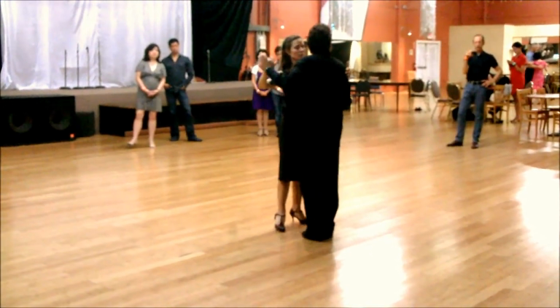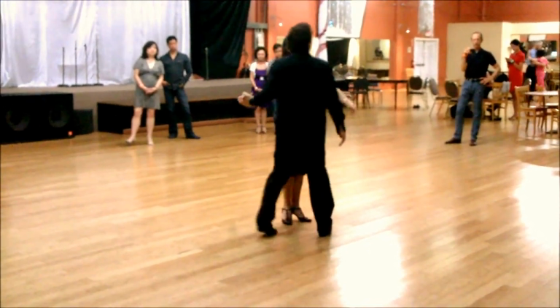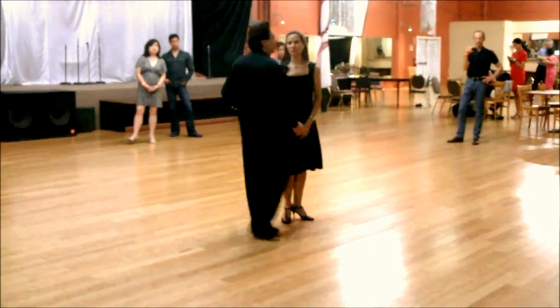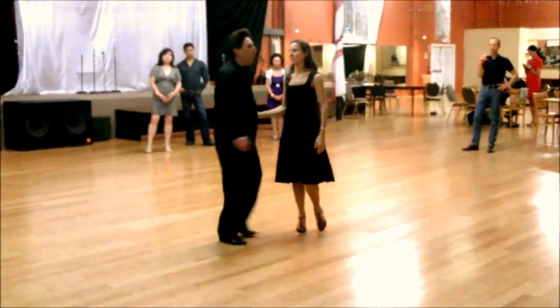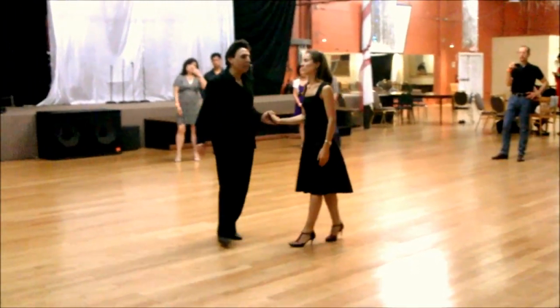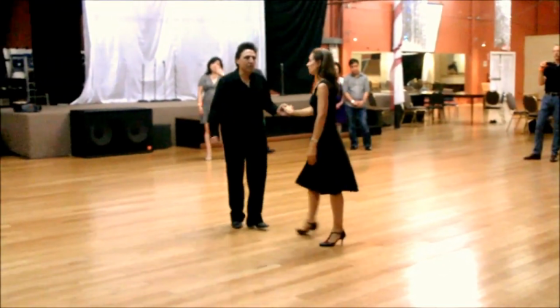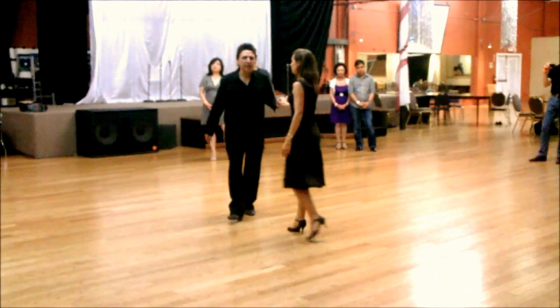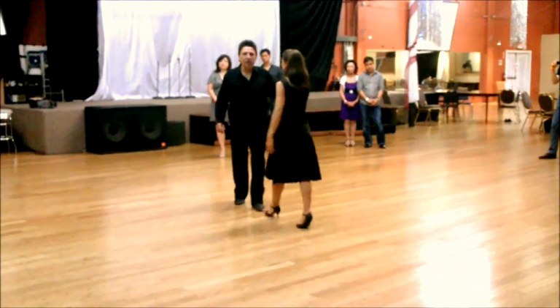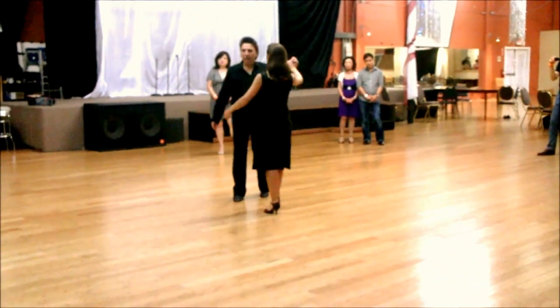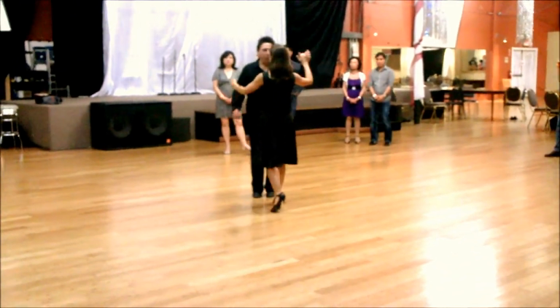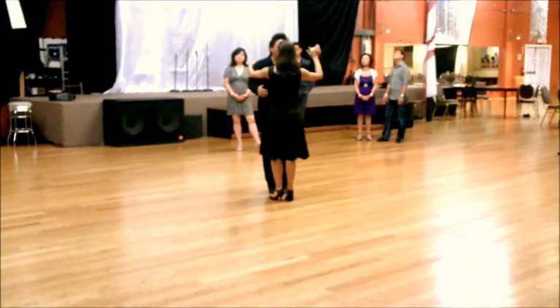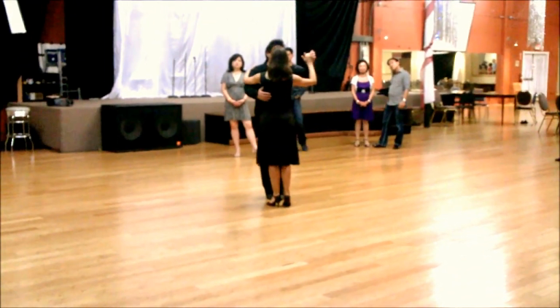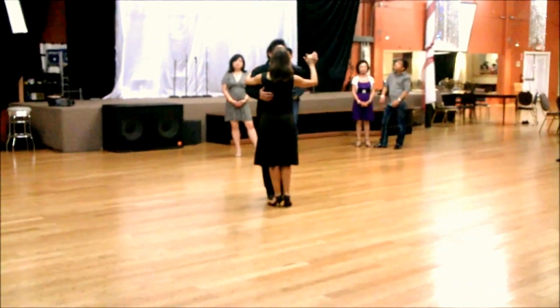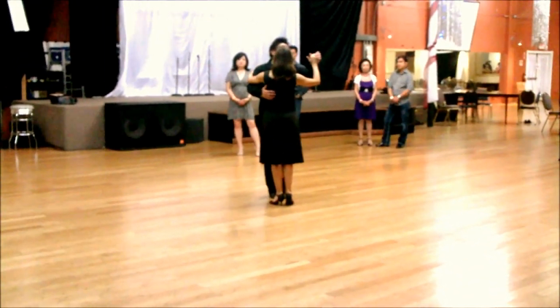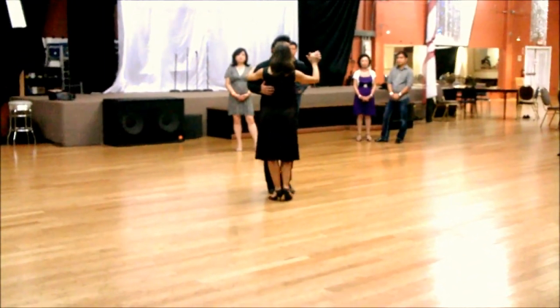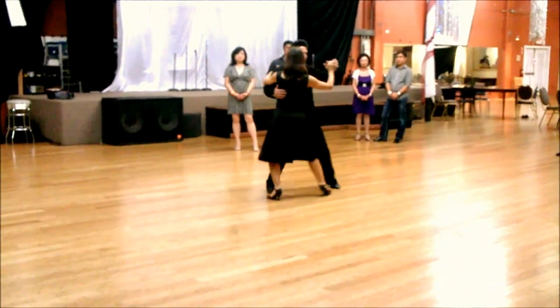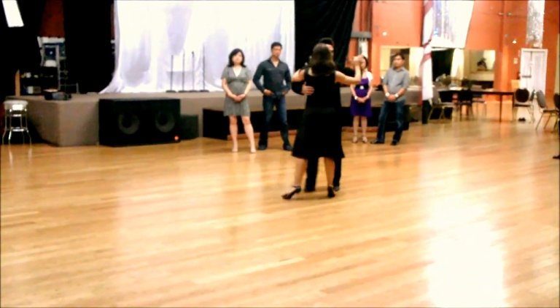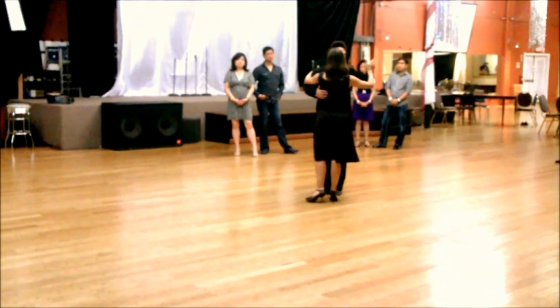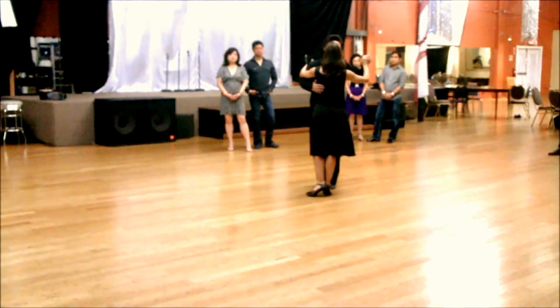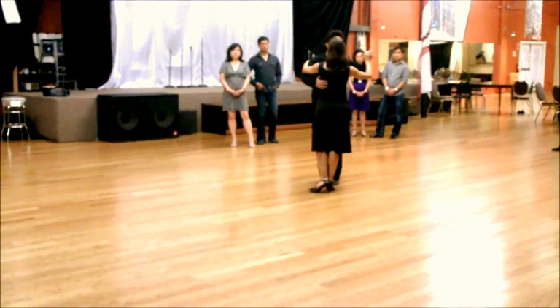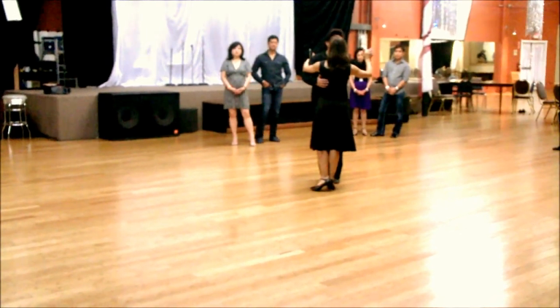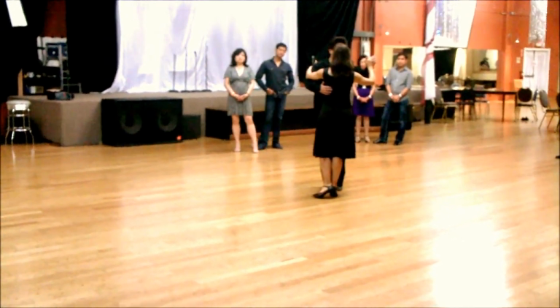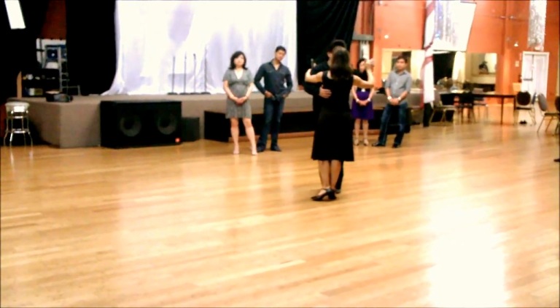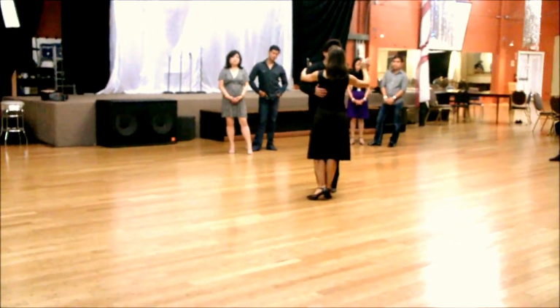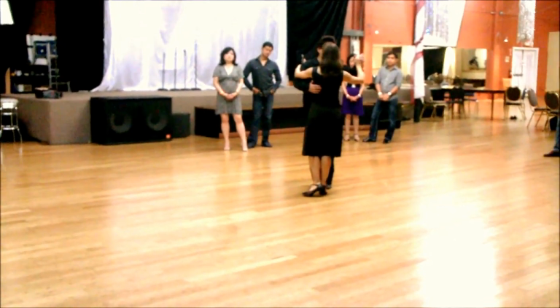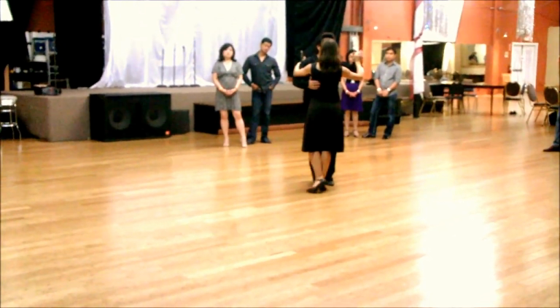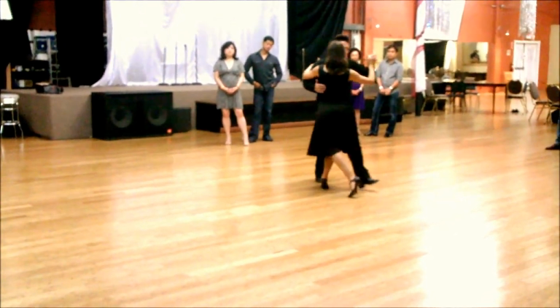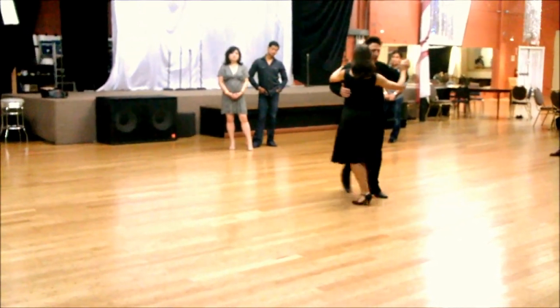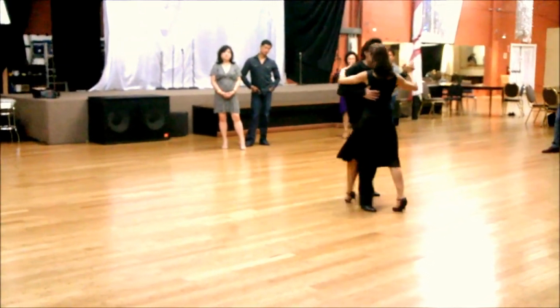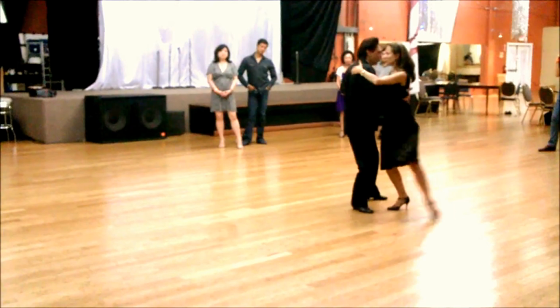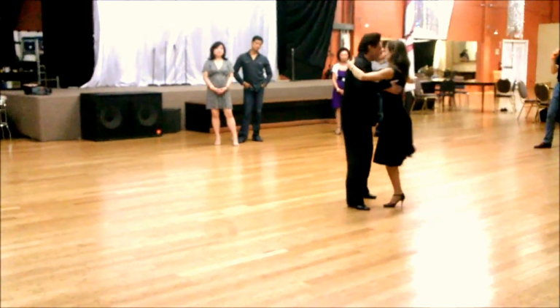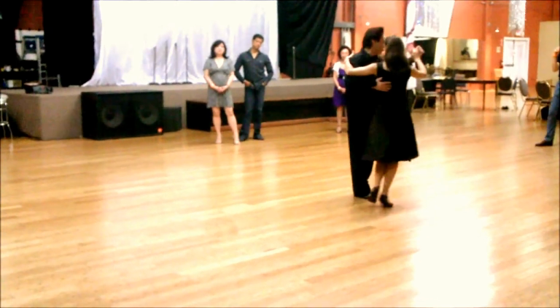We show you another version — we are going to work on different sacadas next week. We show you one more version which is from the basic. So basic, walk, cross system — I am going to step here and give it to her.